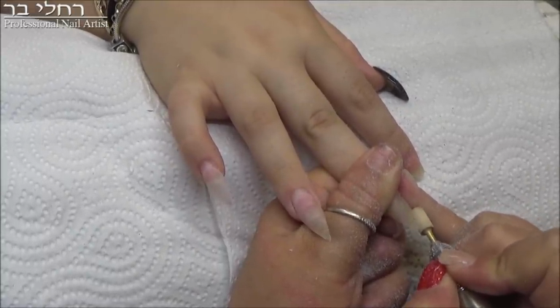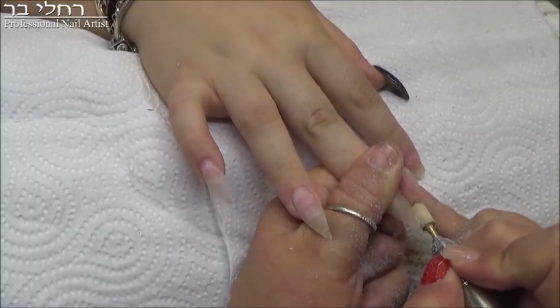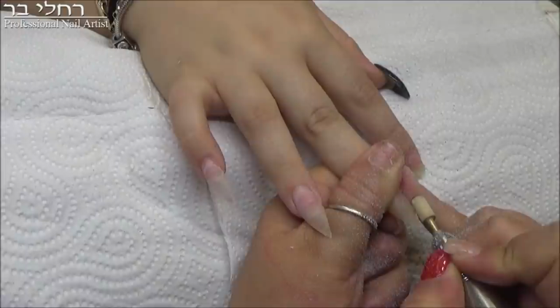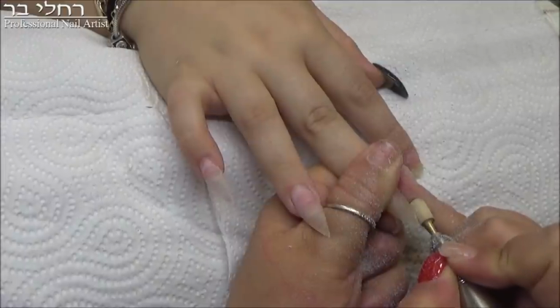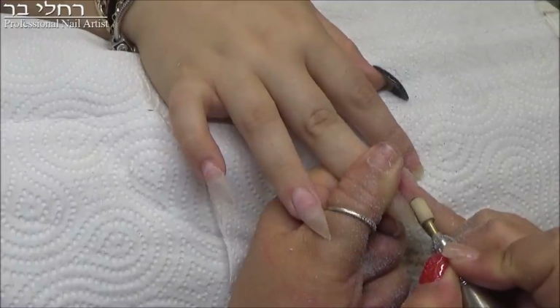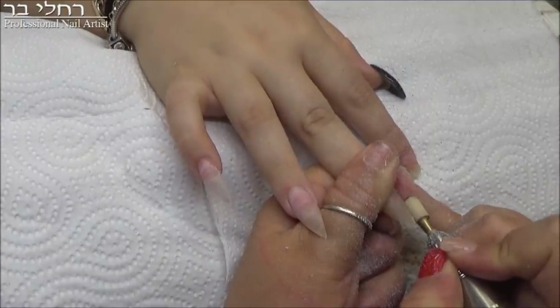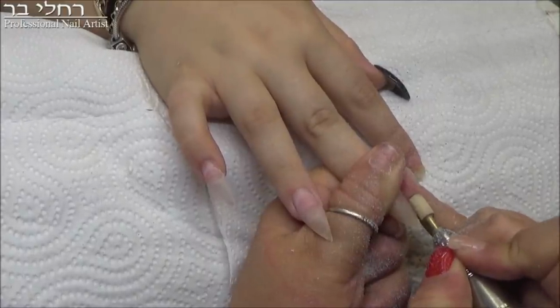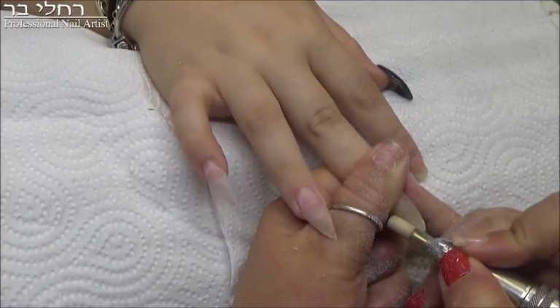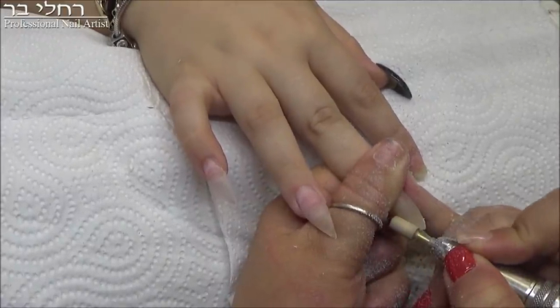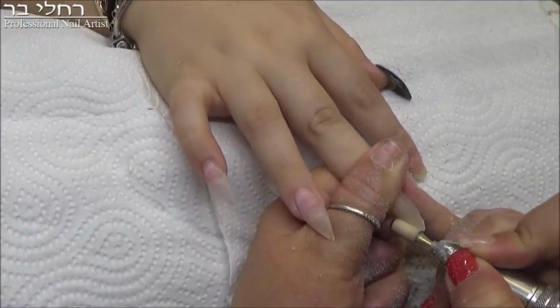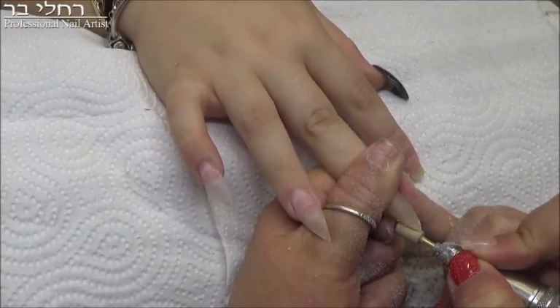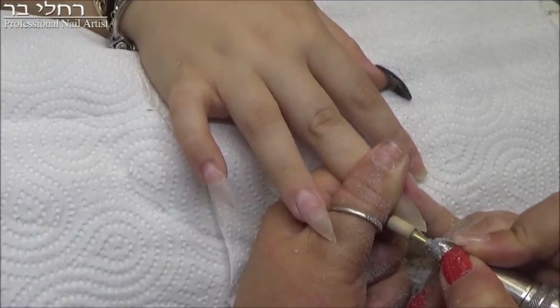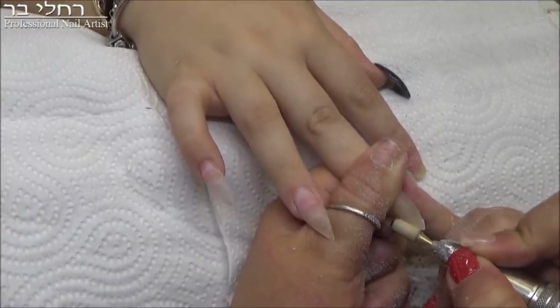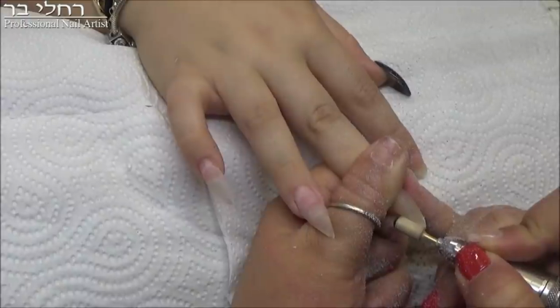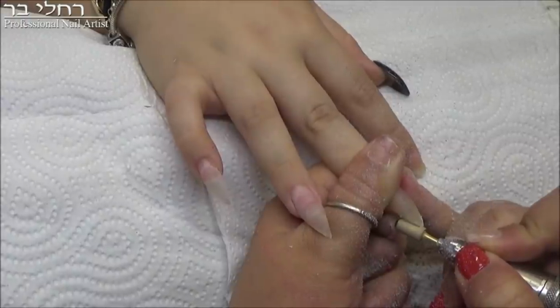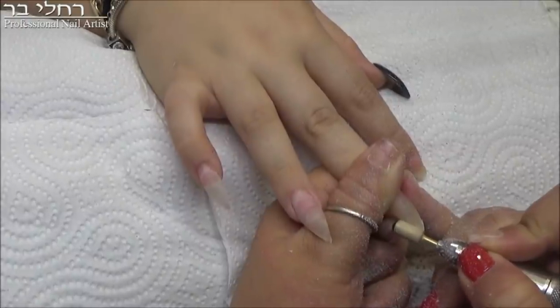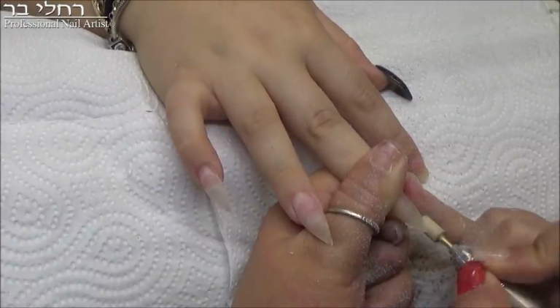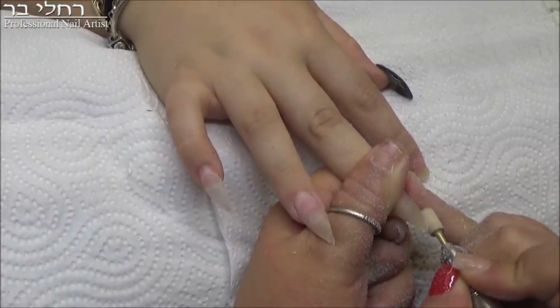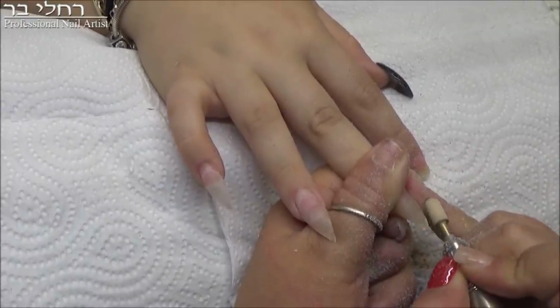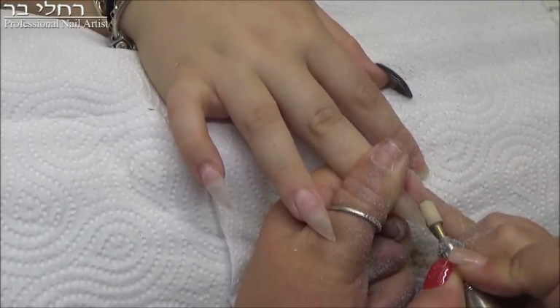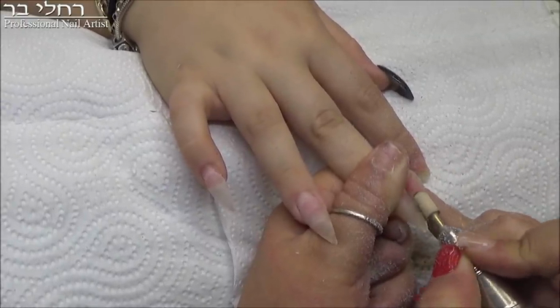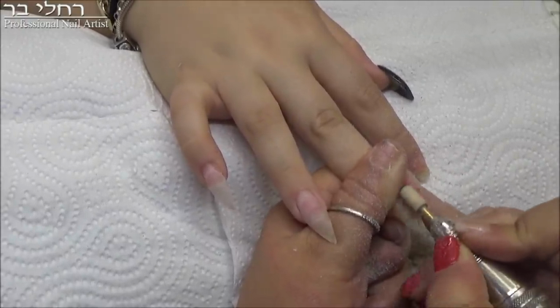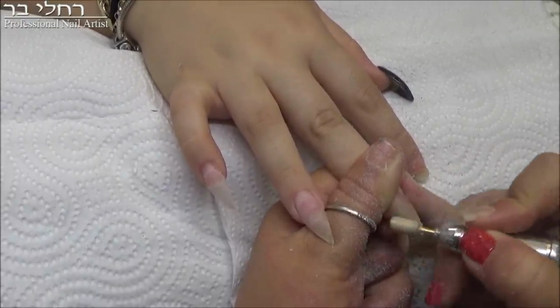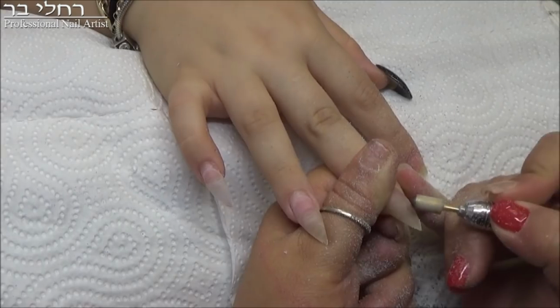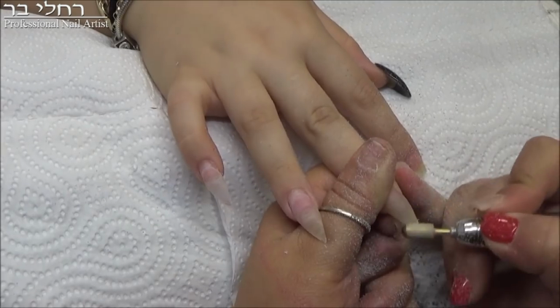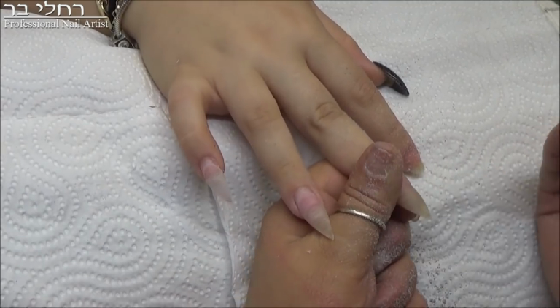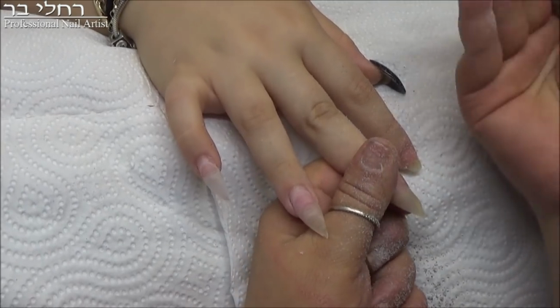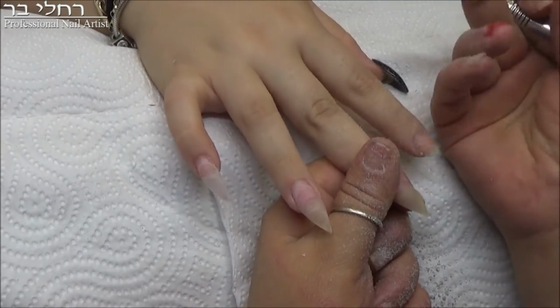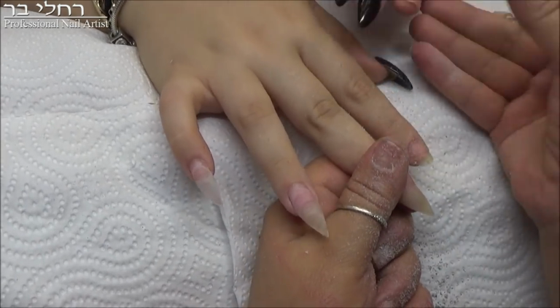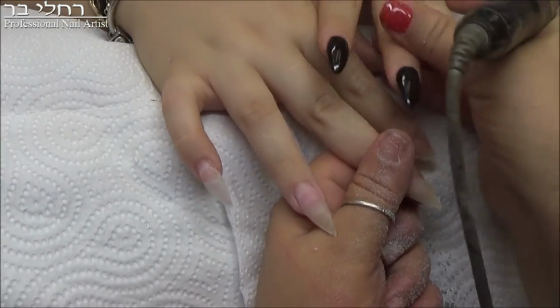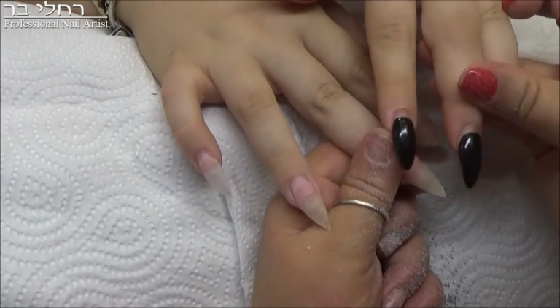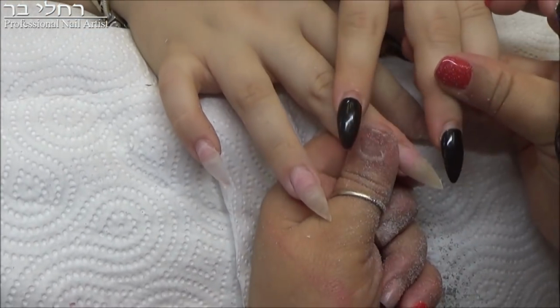I'm starting with the machine. Why do I do it with the machine? So I don't wear out my file on all ten nails. I start with the machine, but the beautiful finishing of the nail shaping I do with the nail file. And that way I really sharpen it and it looks amazing. There — I've turned it into a point instead of round.